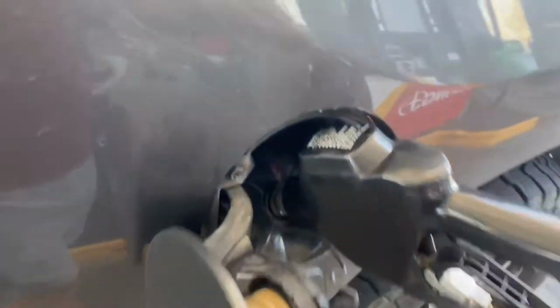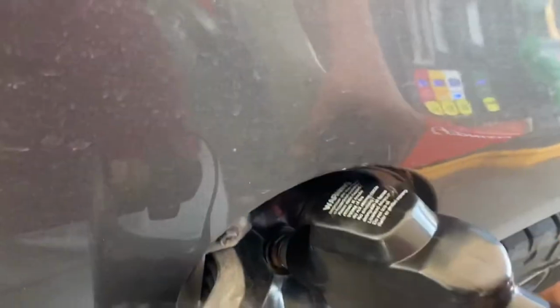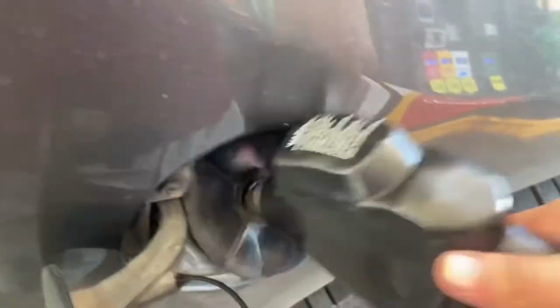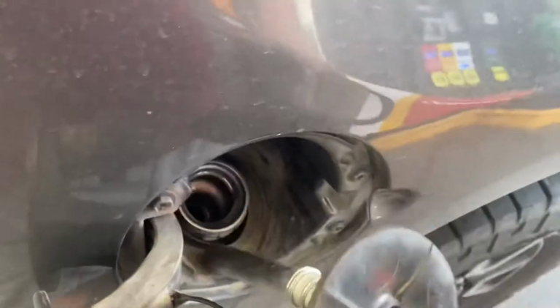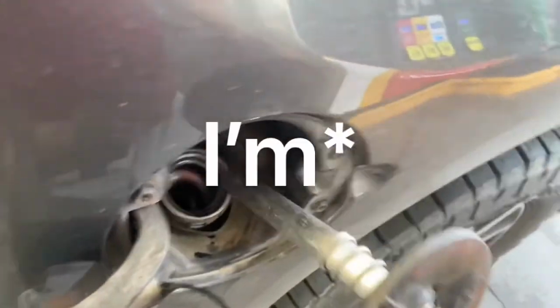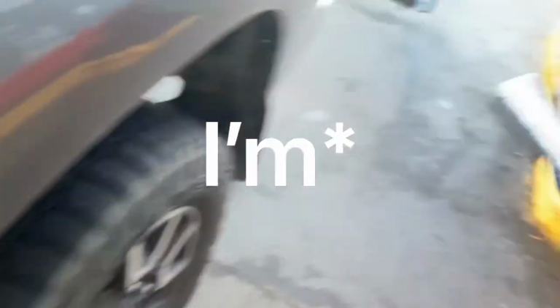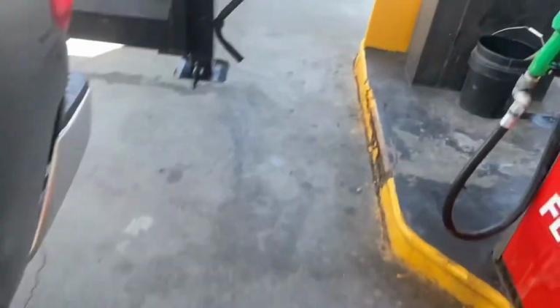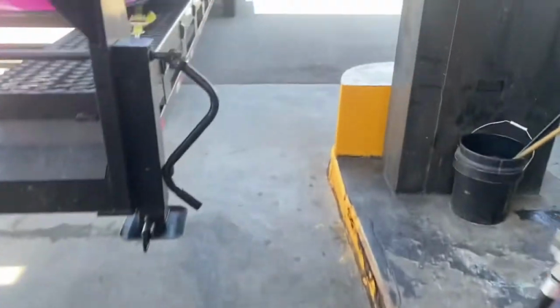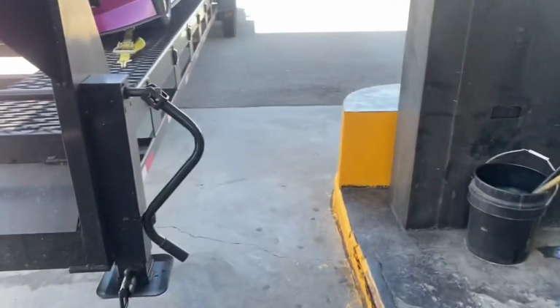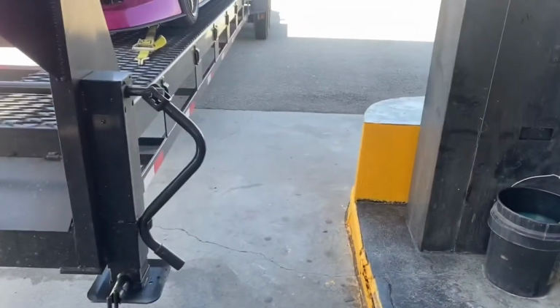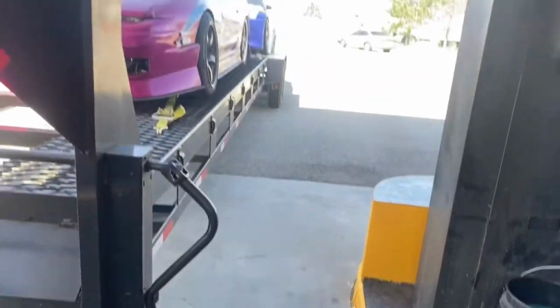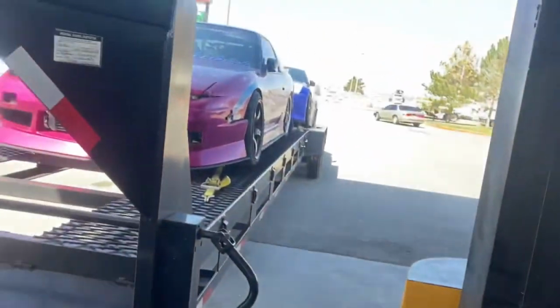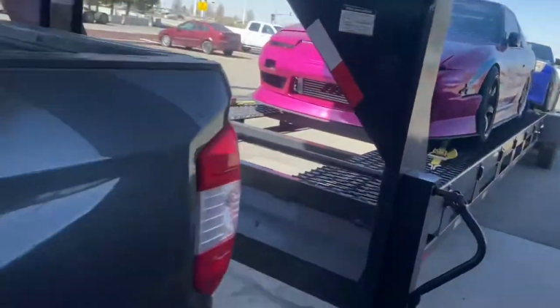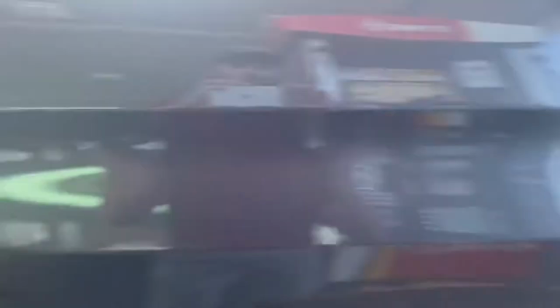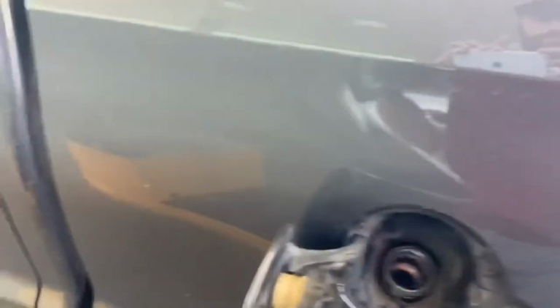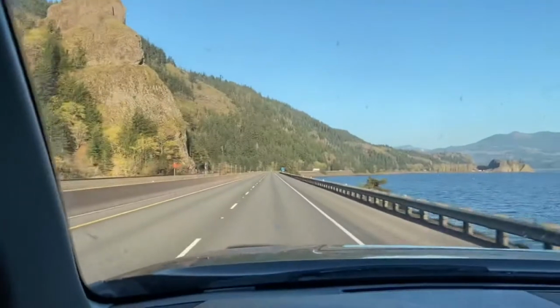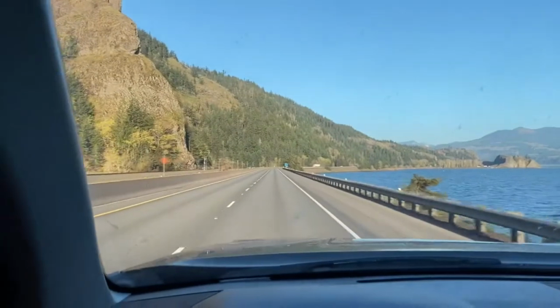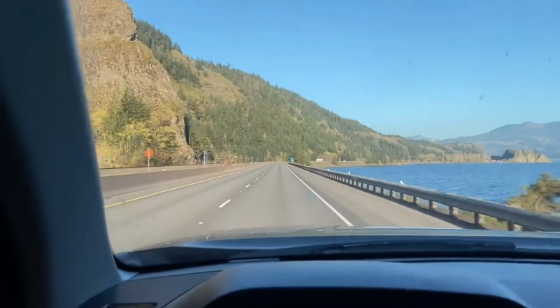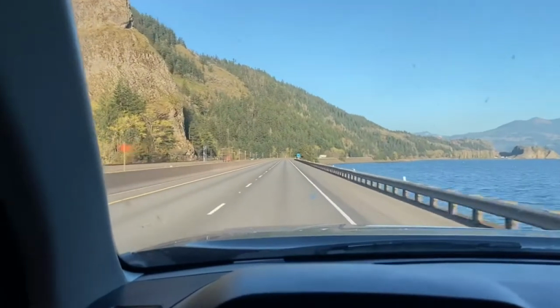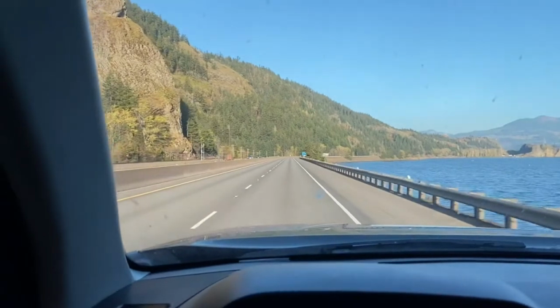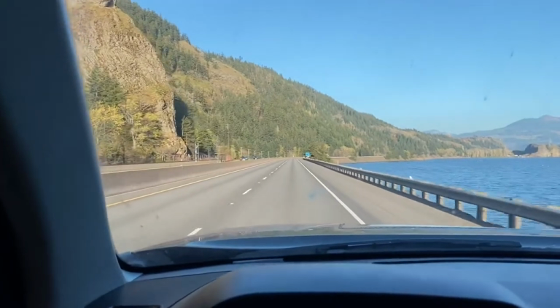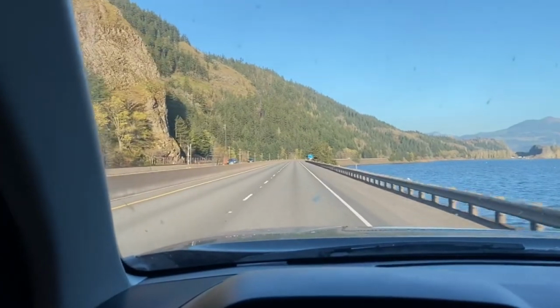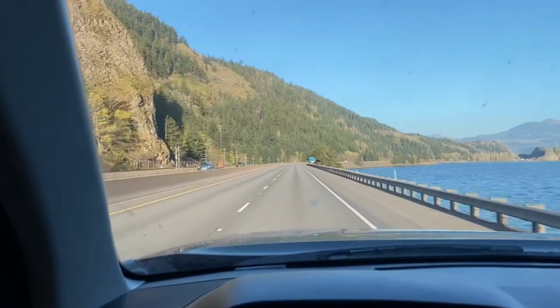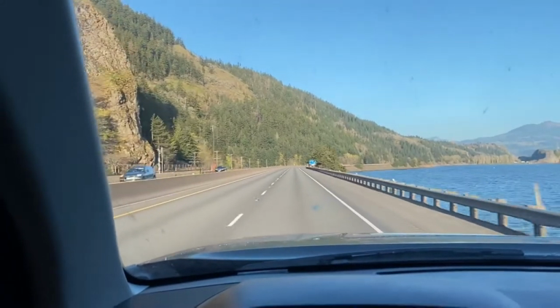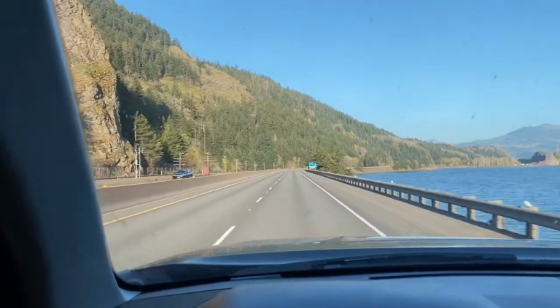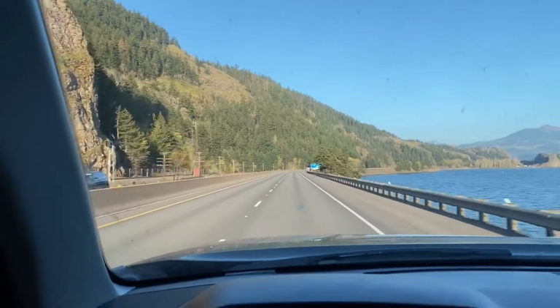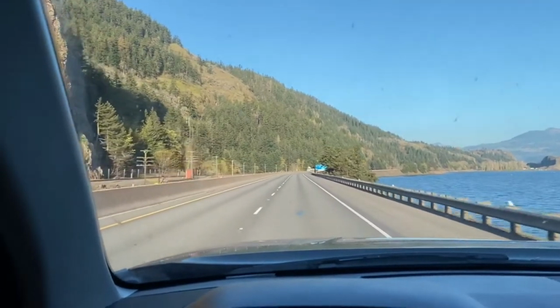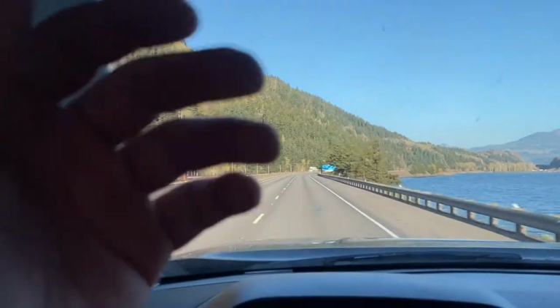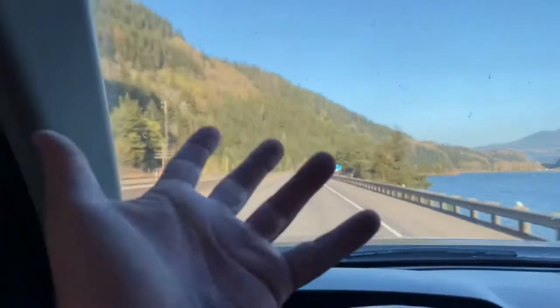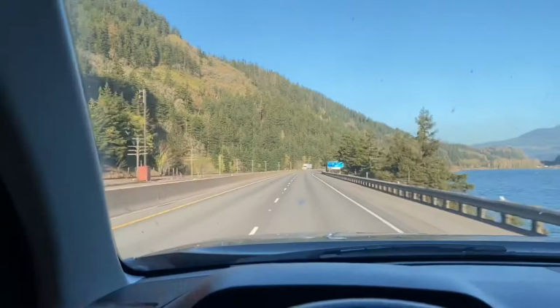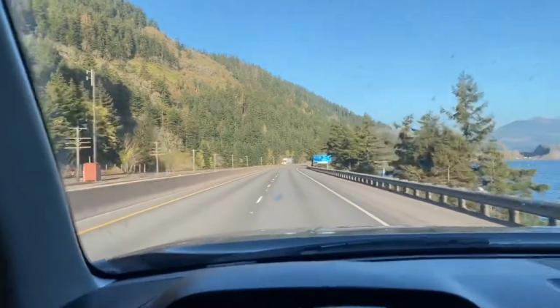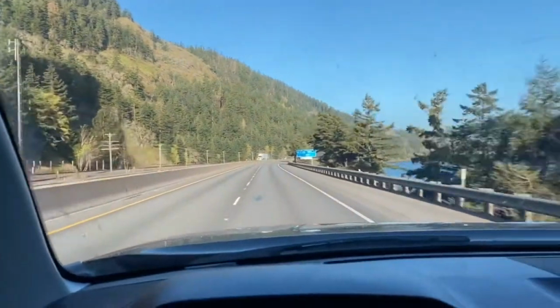Sorry about the wind, guys. I'm out here in Idaho and it's extremely windy, but let's get to it. So a lot of you have been asking for a video of the truck actually on the road doing work, so here we are.